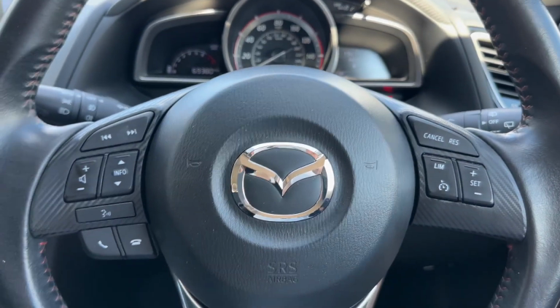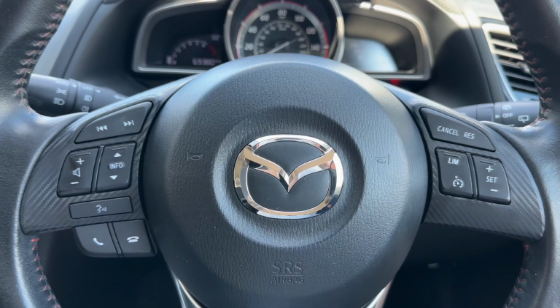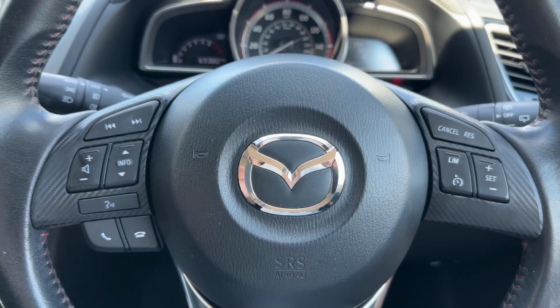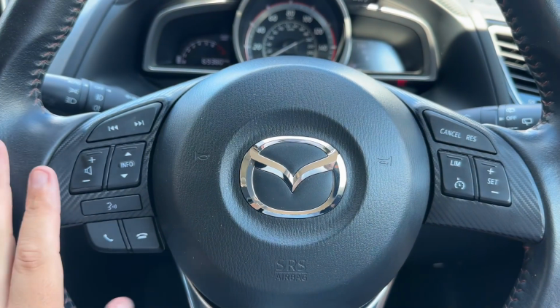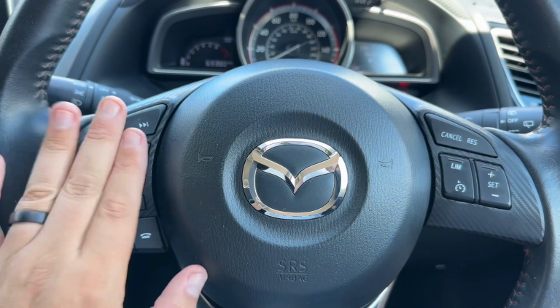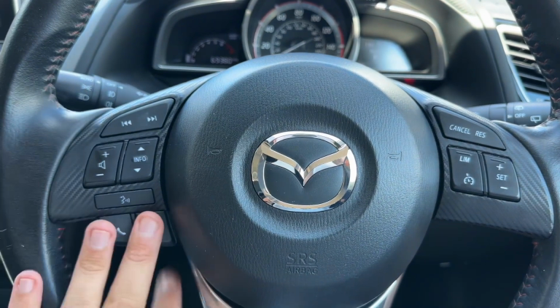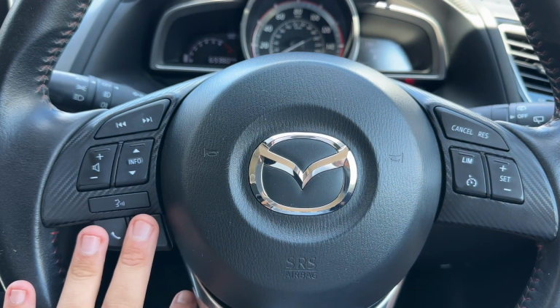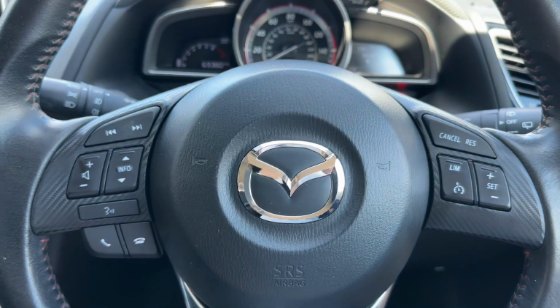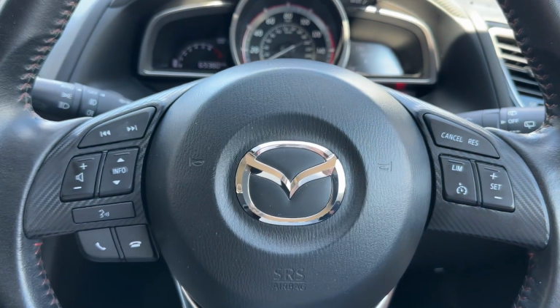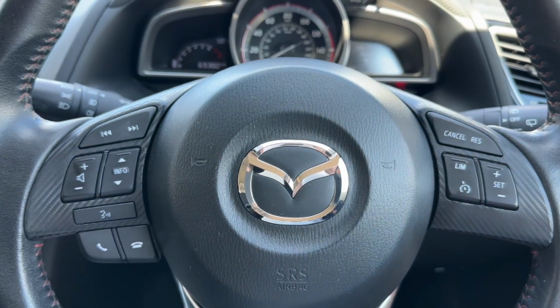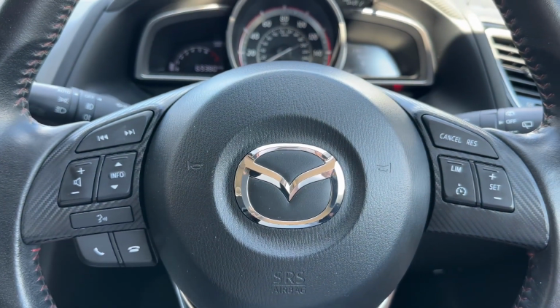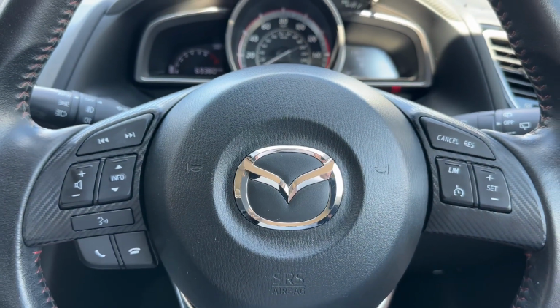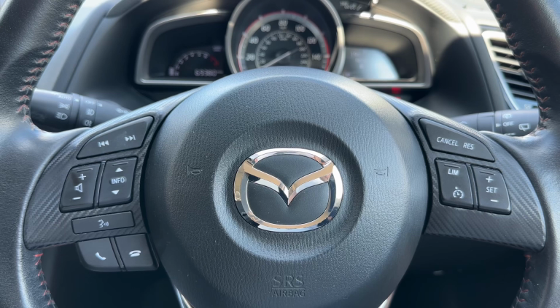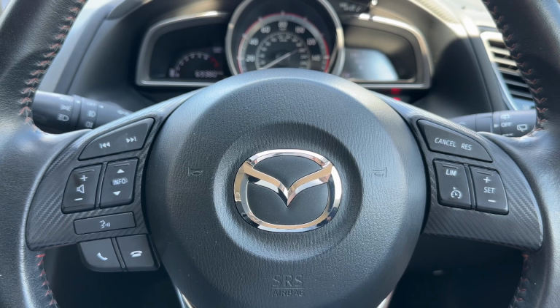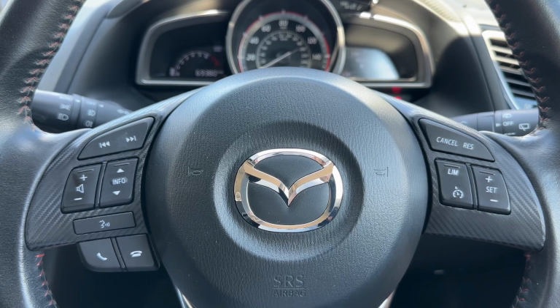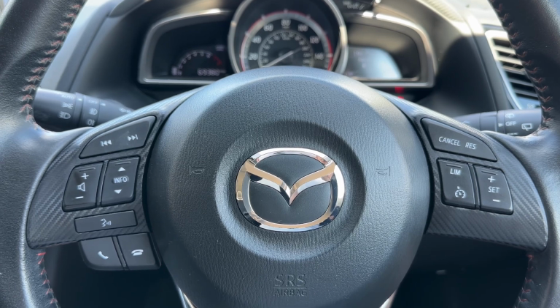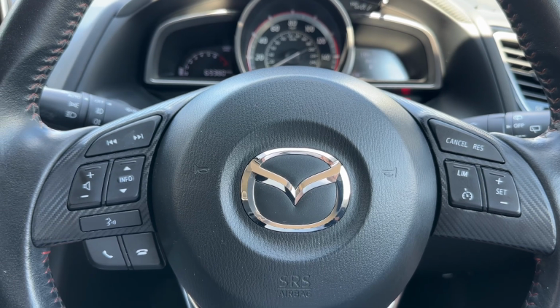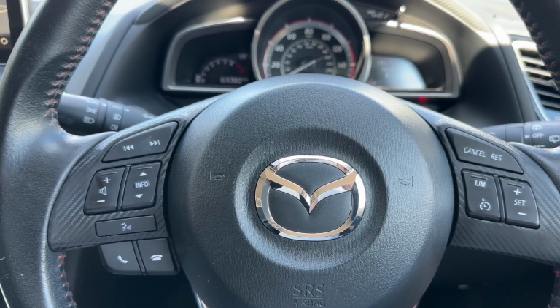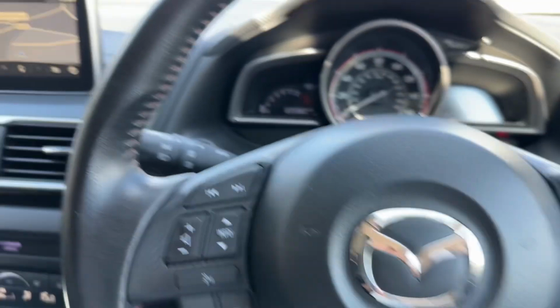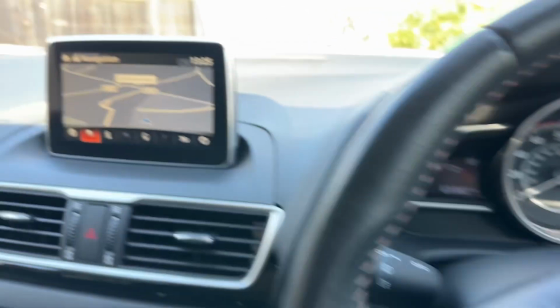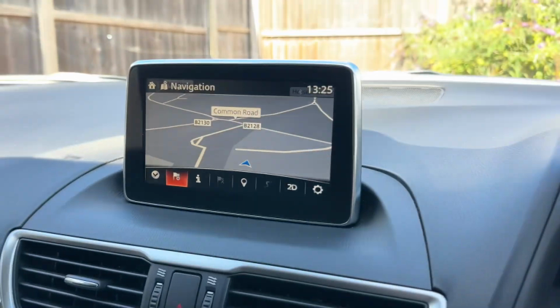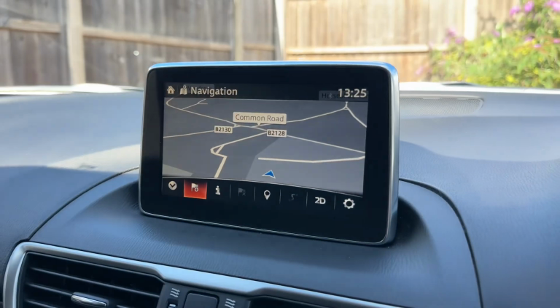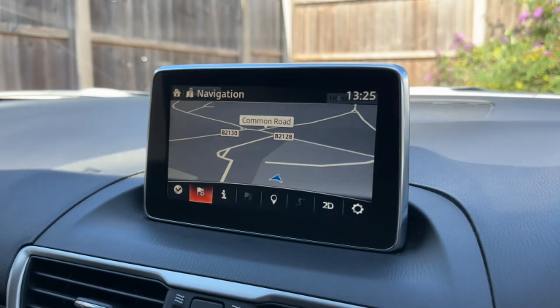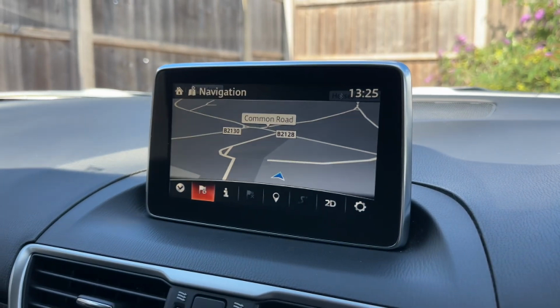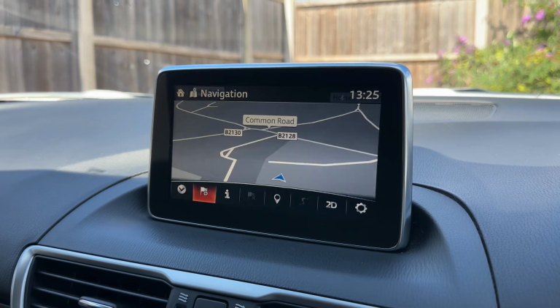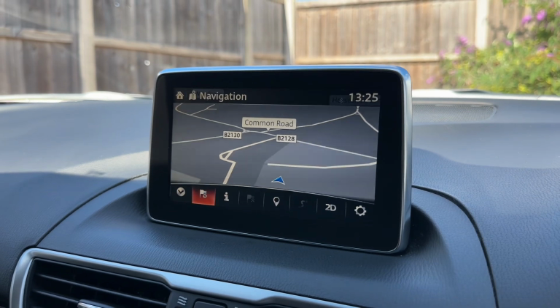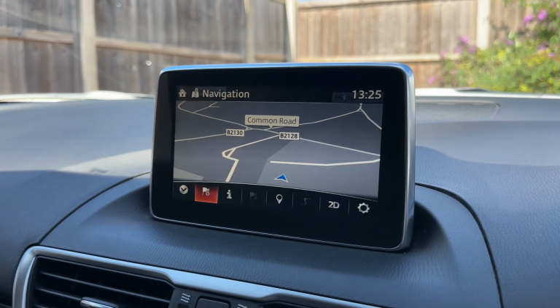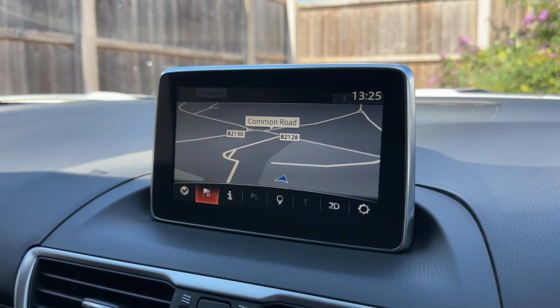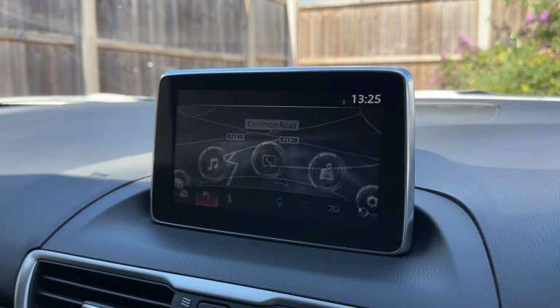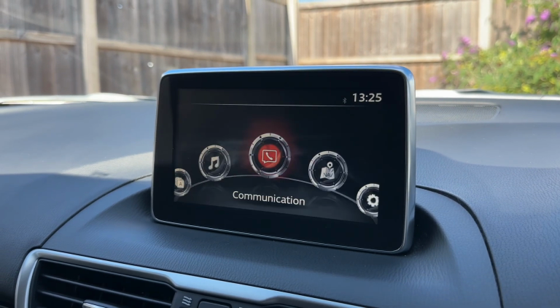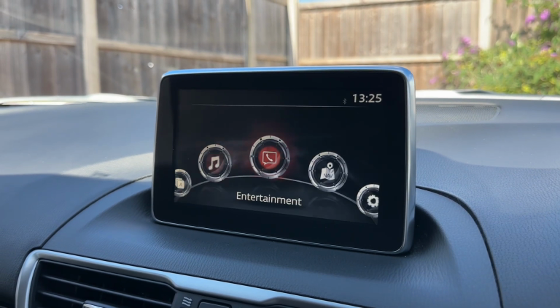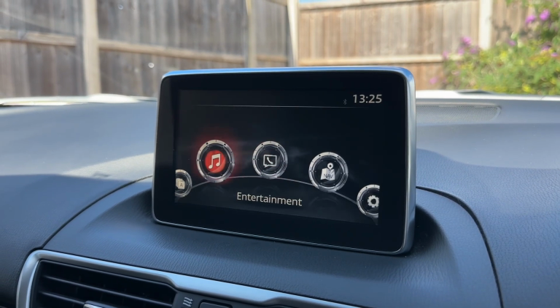If we back out to the steering wheel, we have our stereo and phone controls on the left hand side, cruise control and speed limiter over on the right hand side, and then in the centre the main screen for this car which, as you can see, includes satellite navigation.